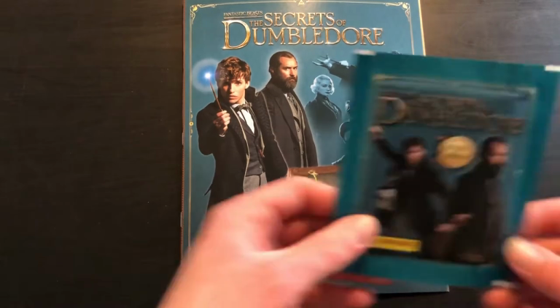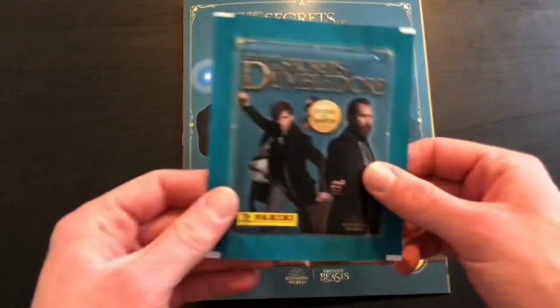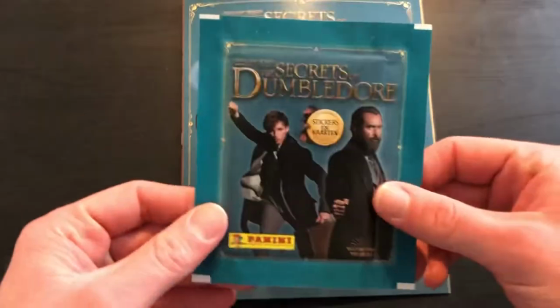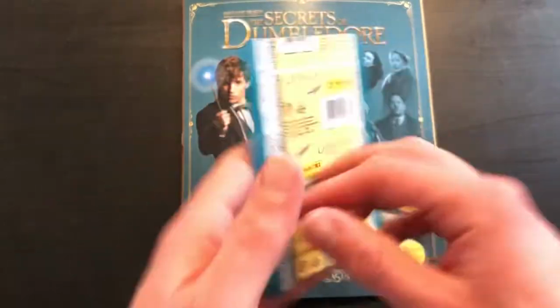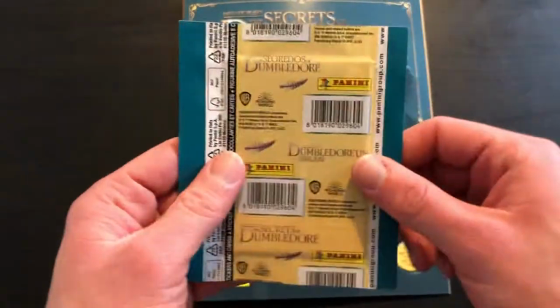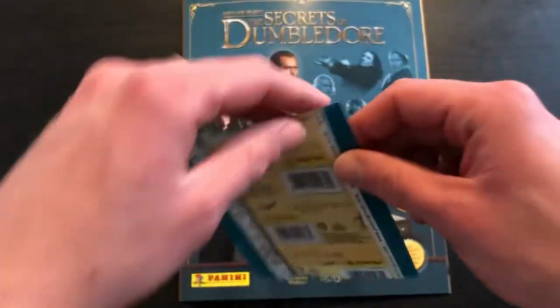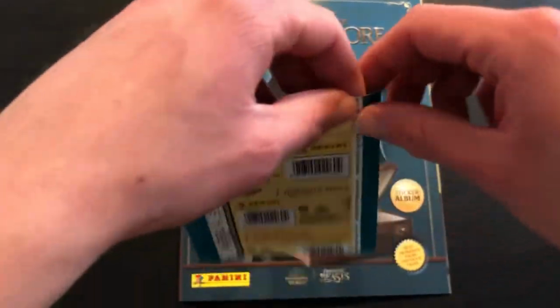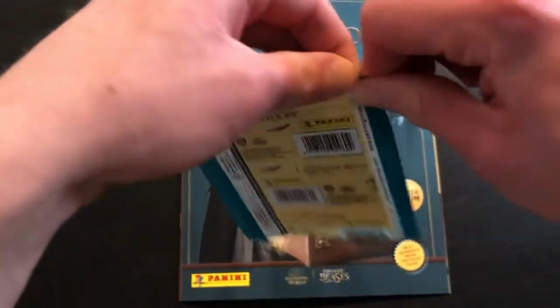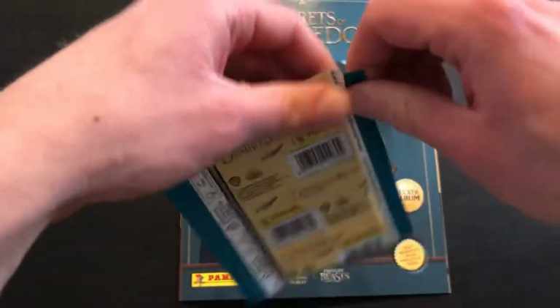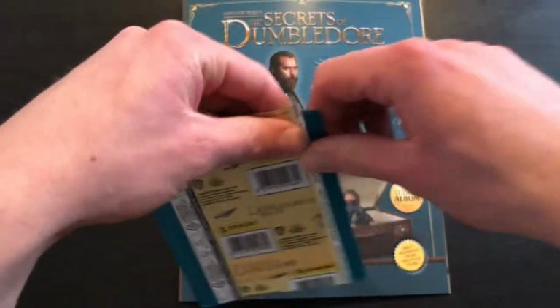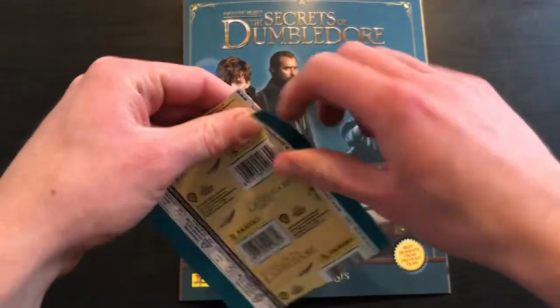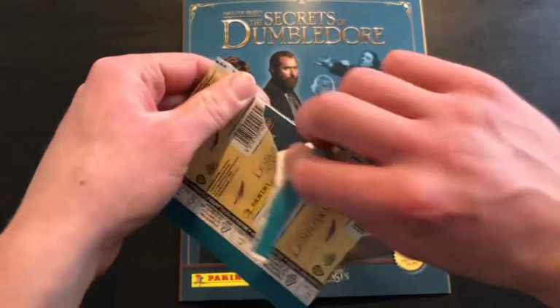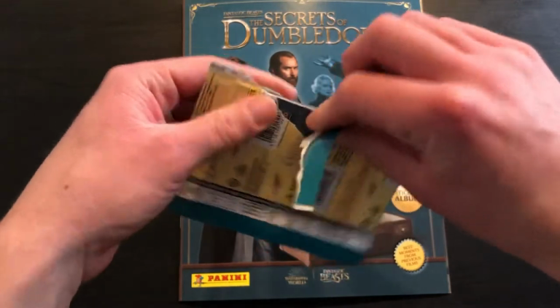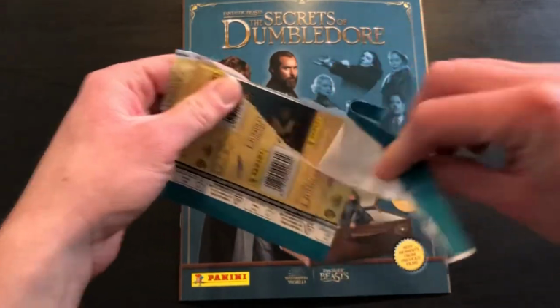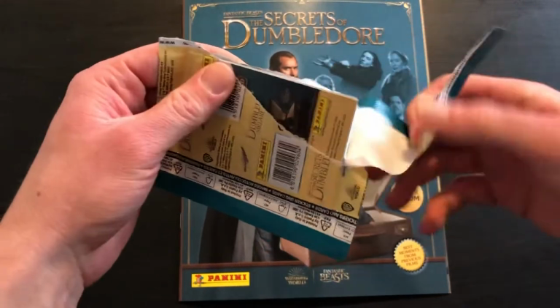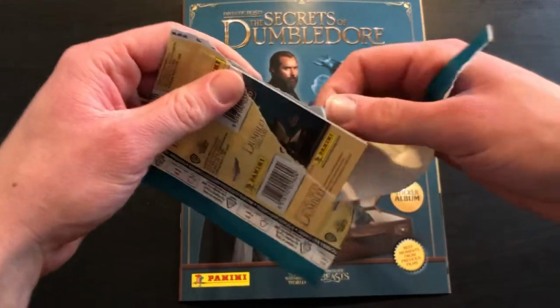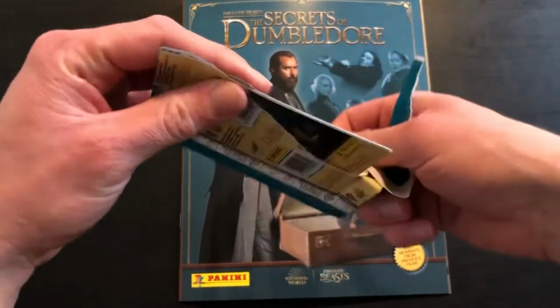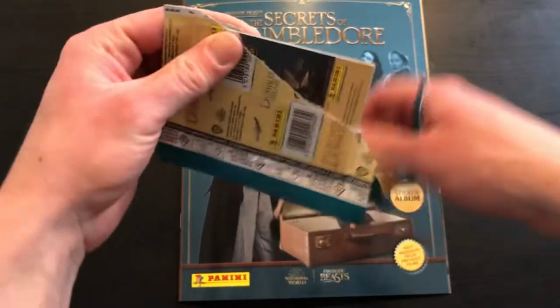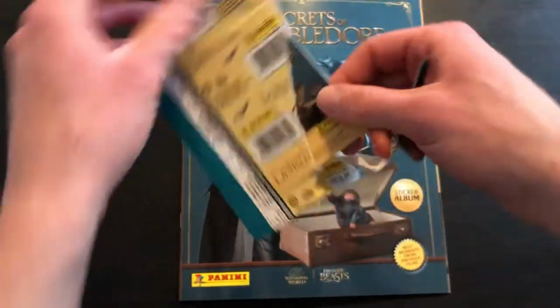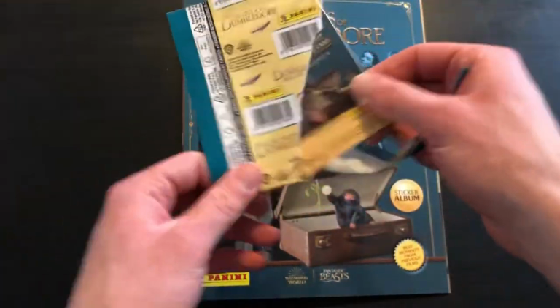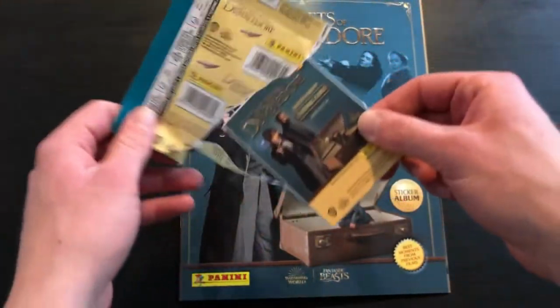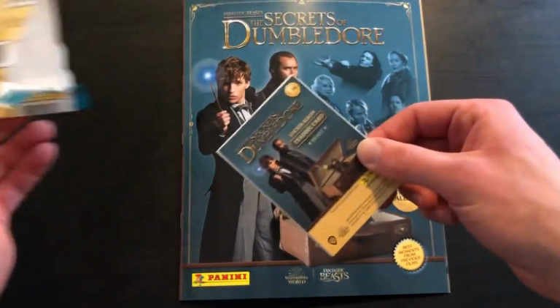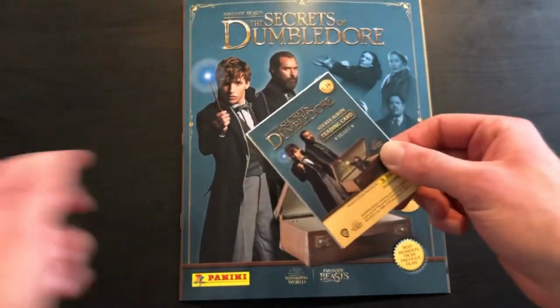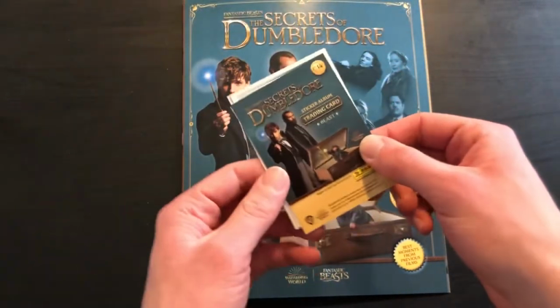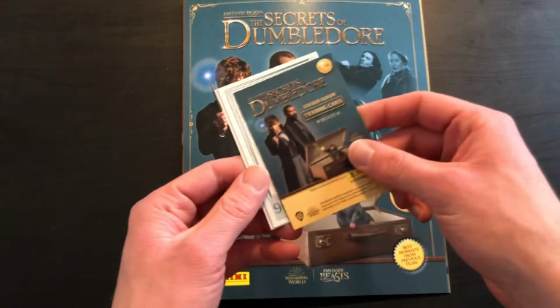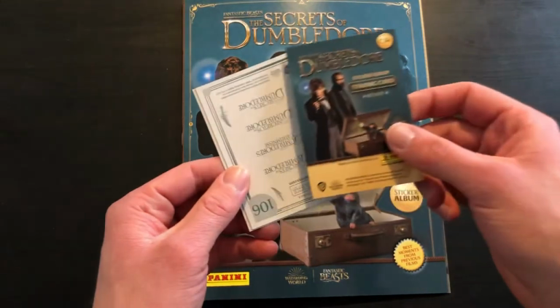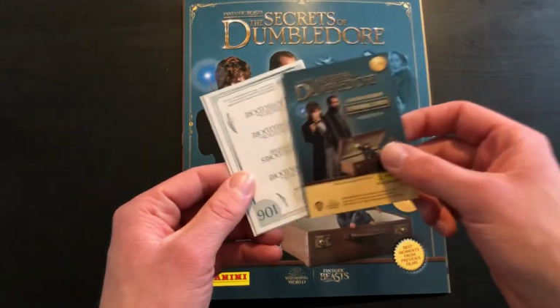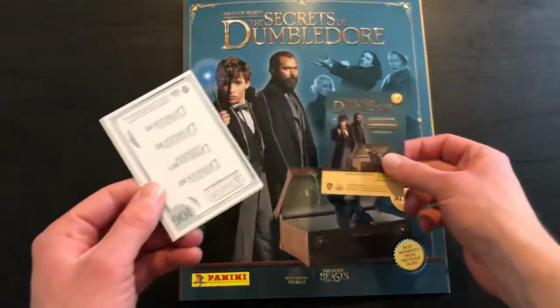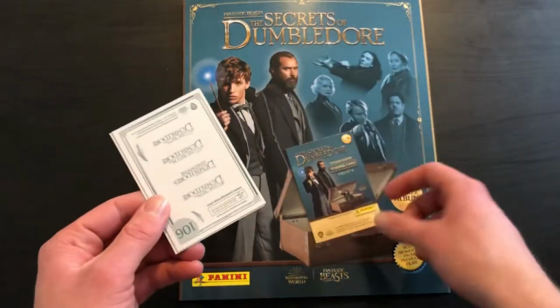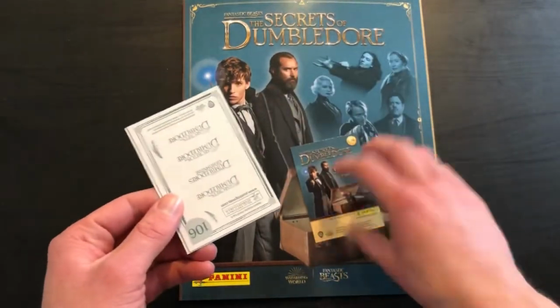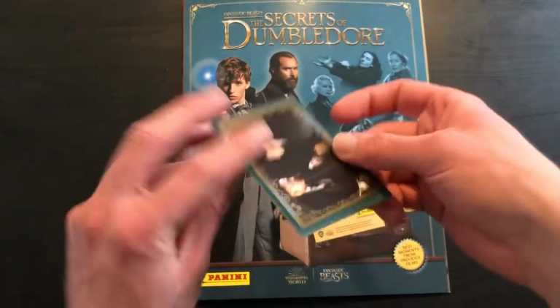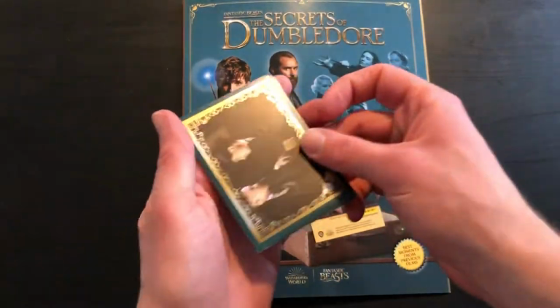So let's get one of these packs open — that's what we're all here for, the pack openings. And of course, I completely forgot we've got a card, which is really nice — card number 14 — so we'll save that till last.